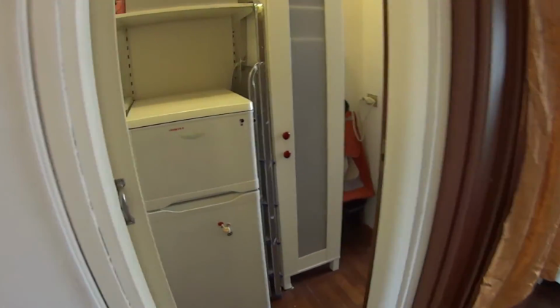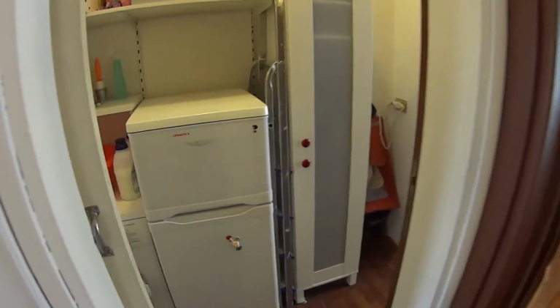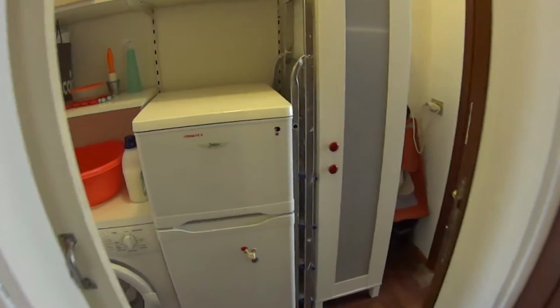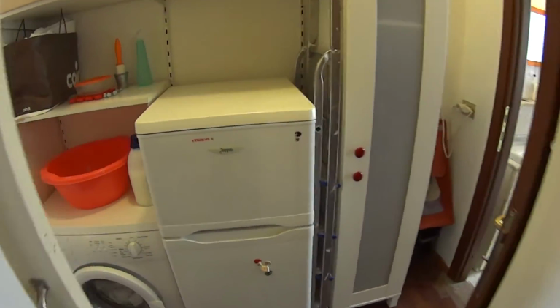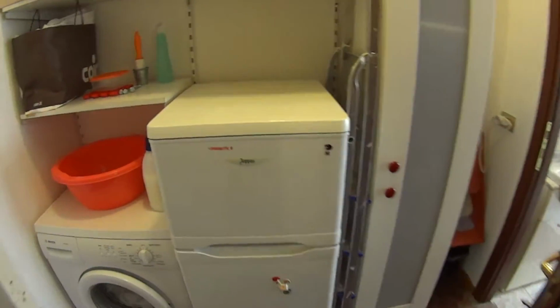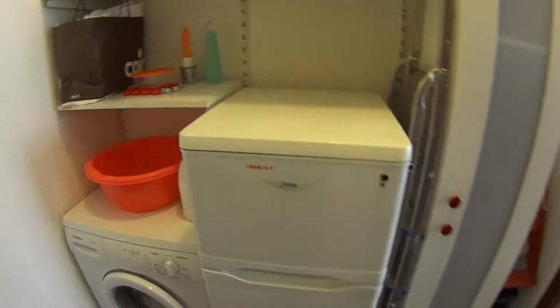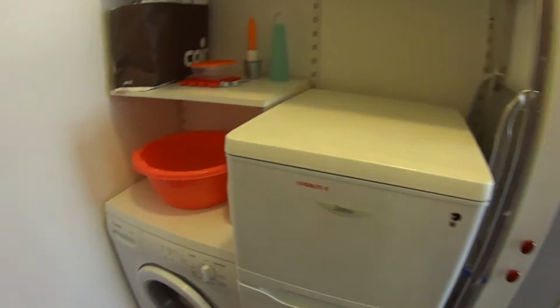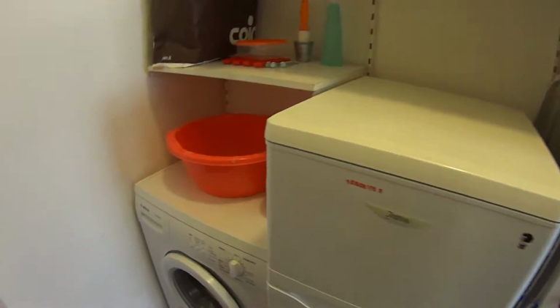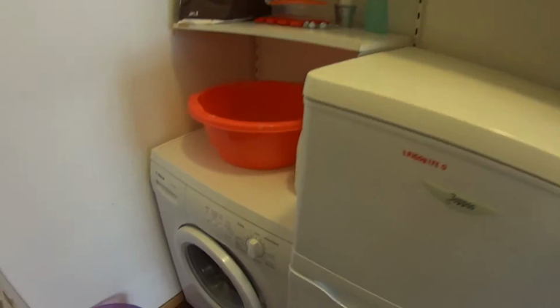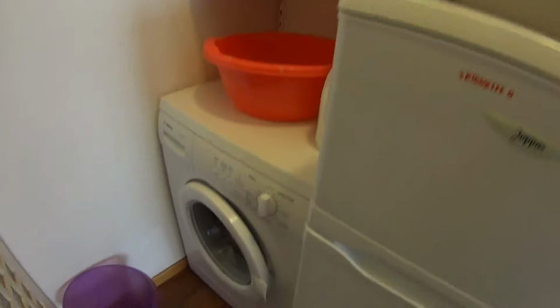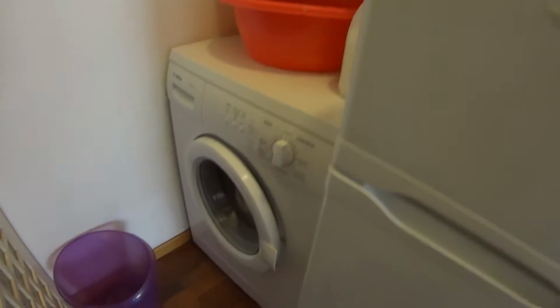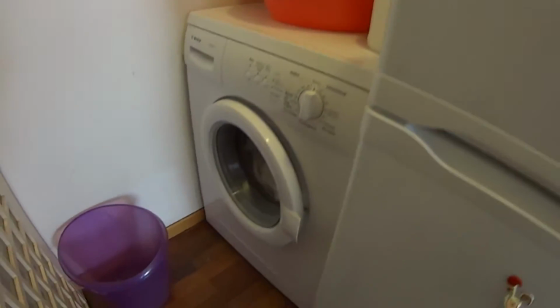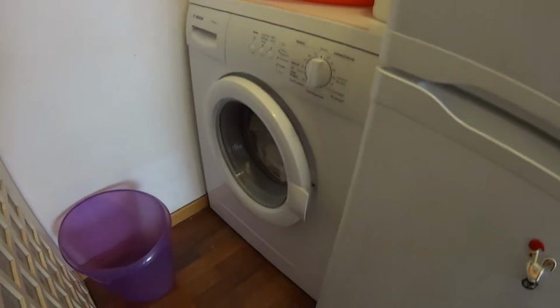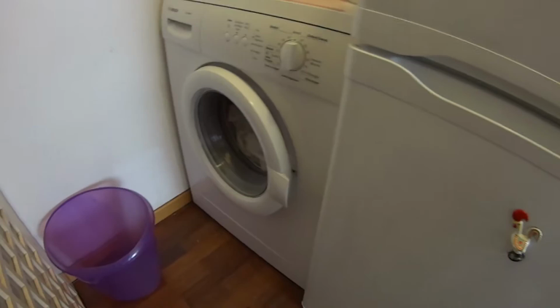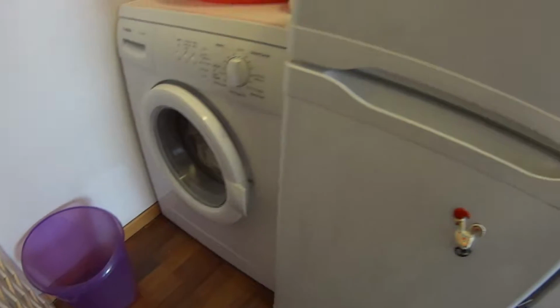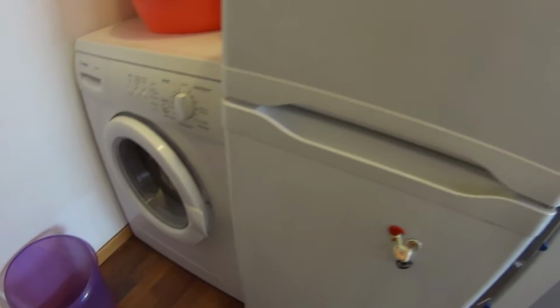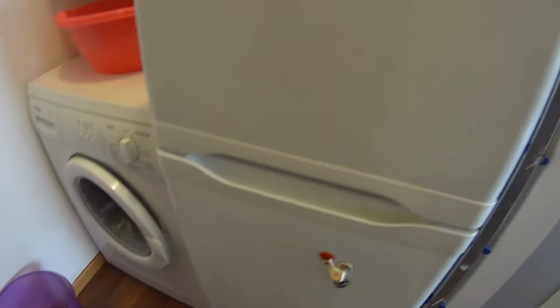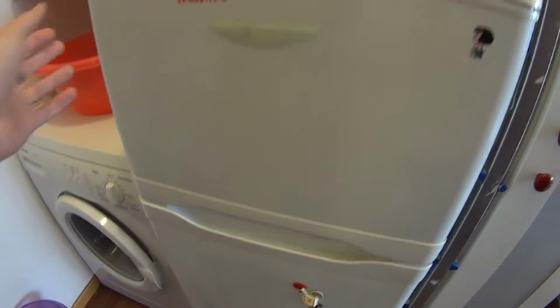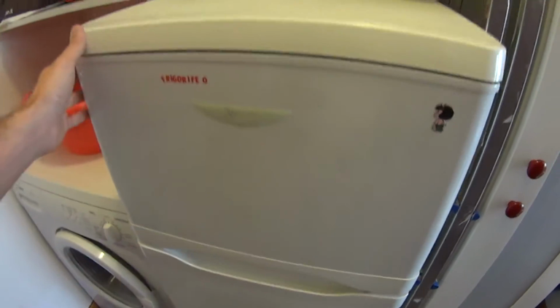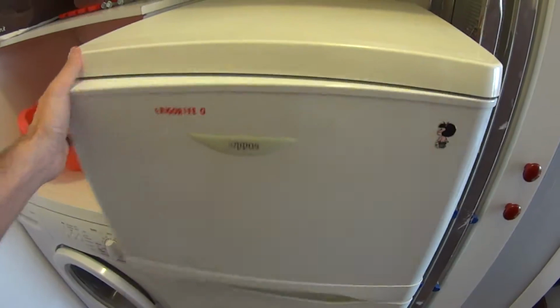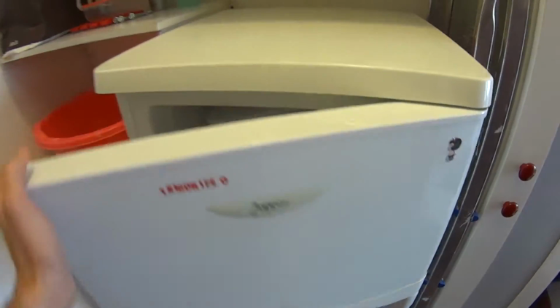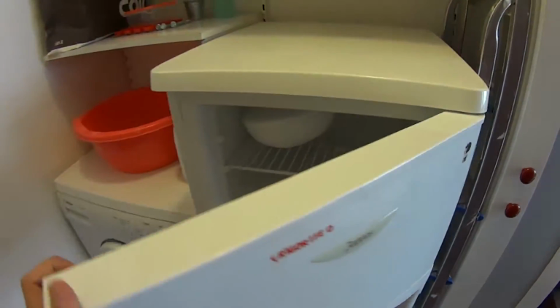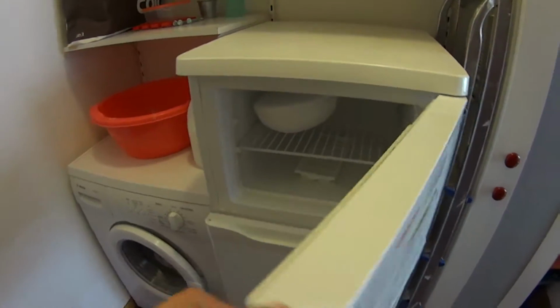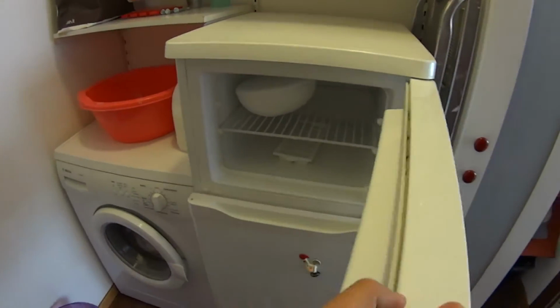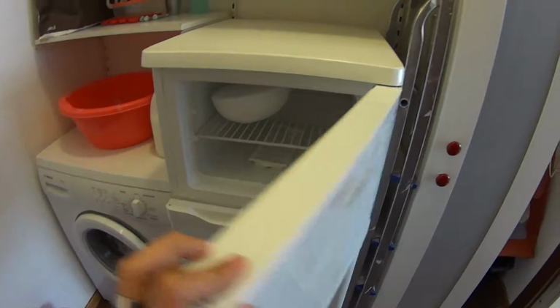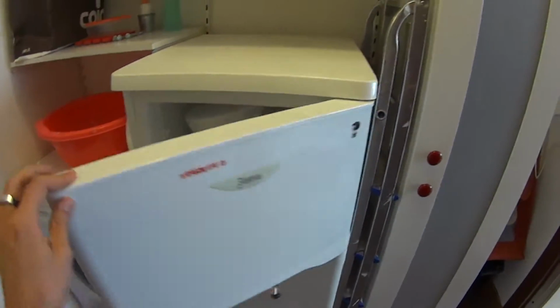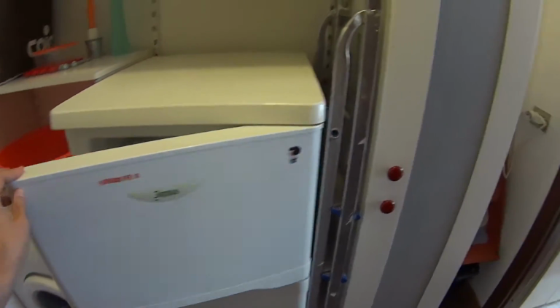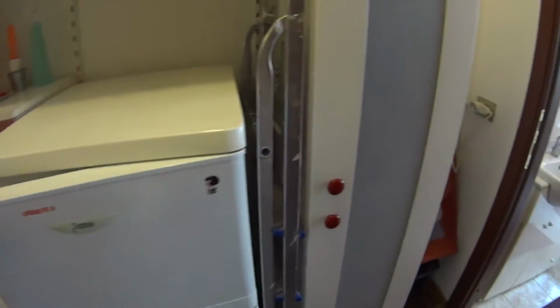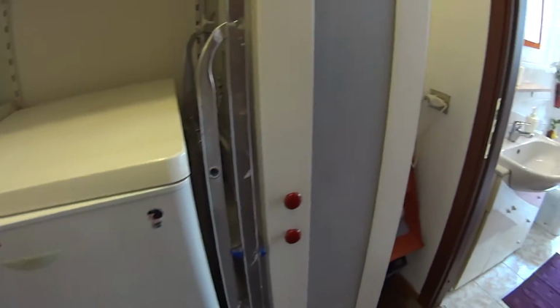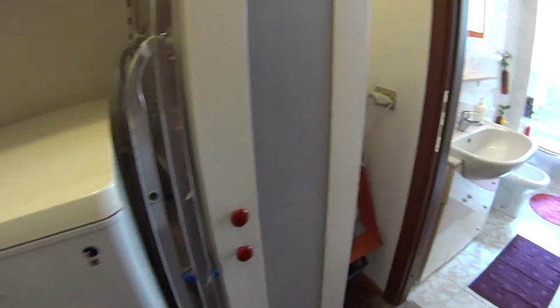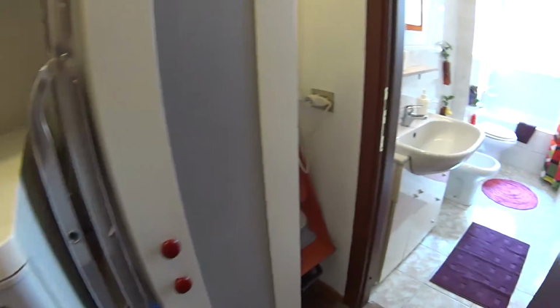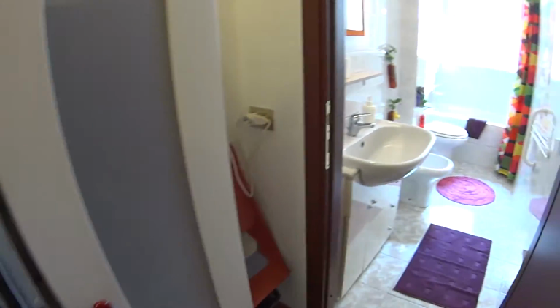Through this little laundry room, where we find the washing machine, freezer and fridge, we access the bathroom.